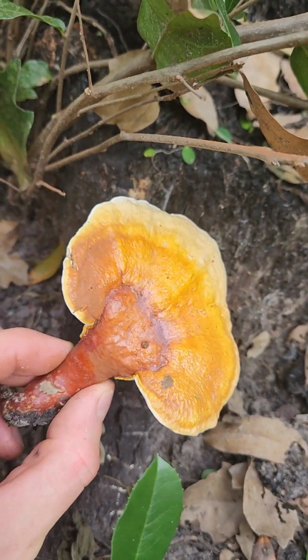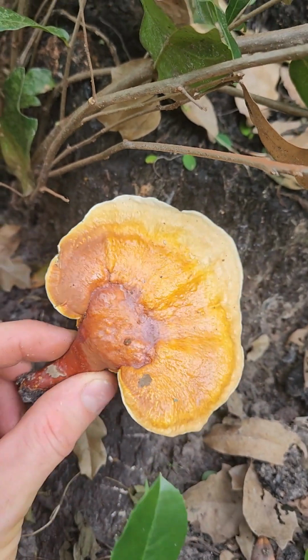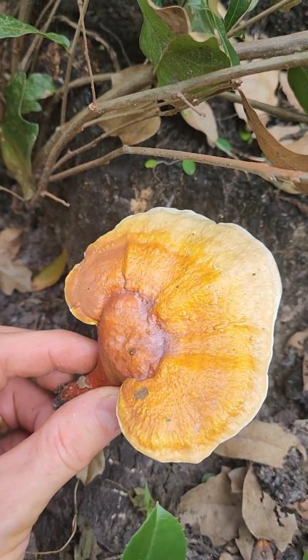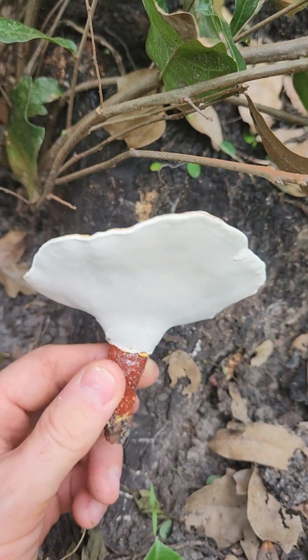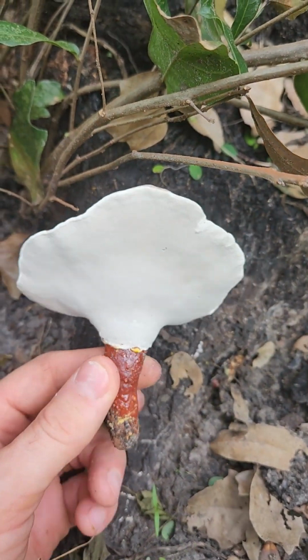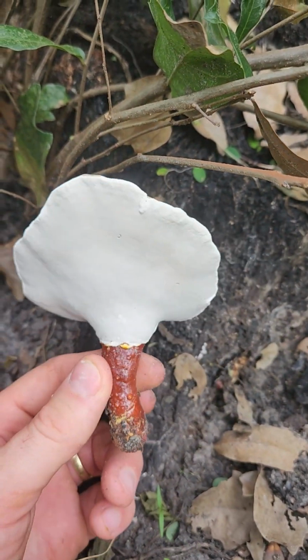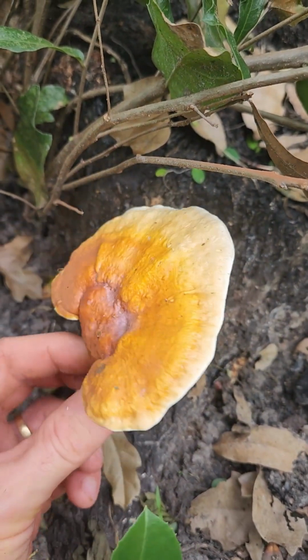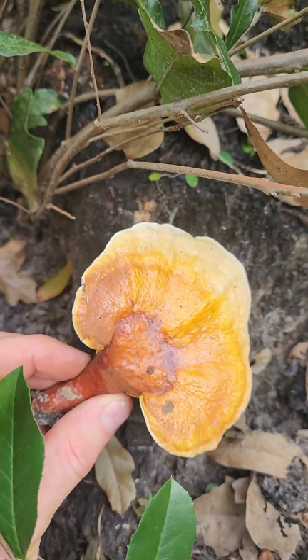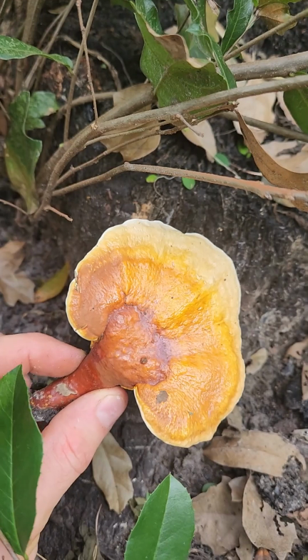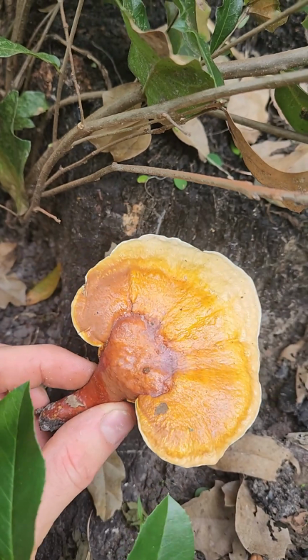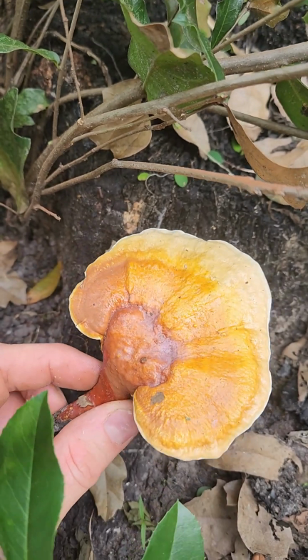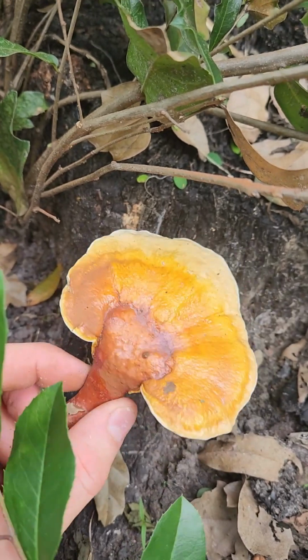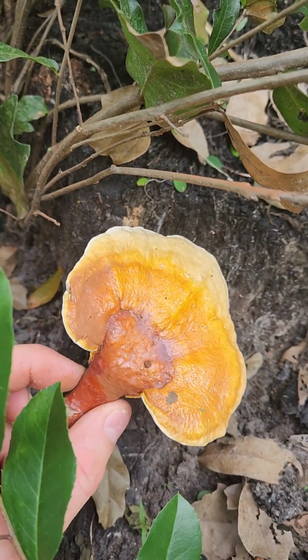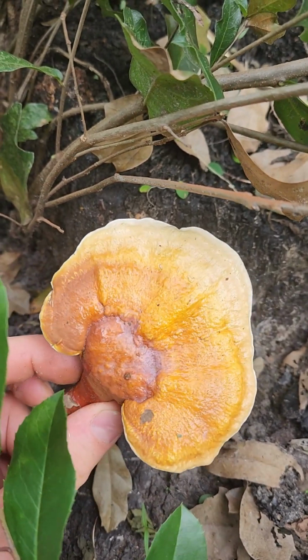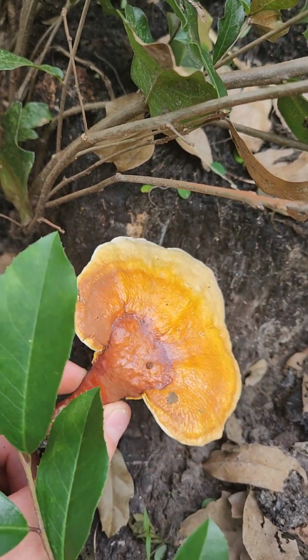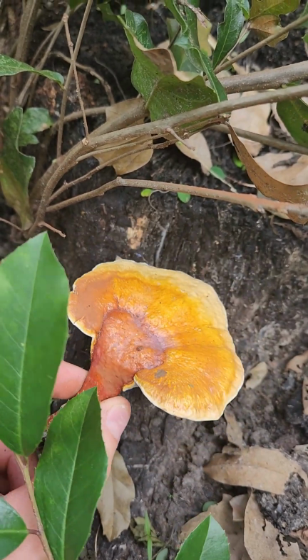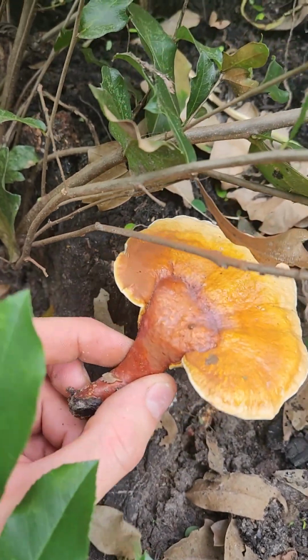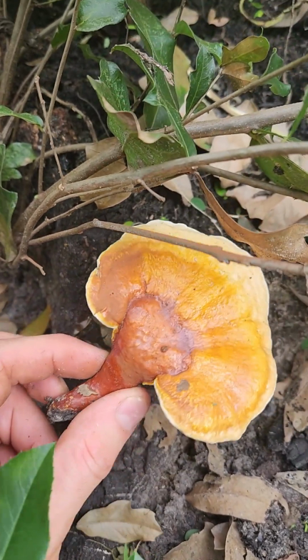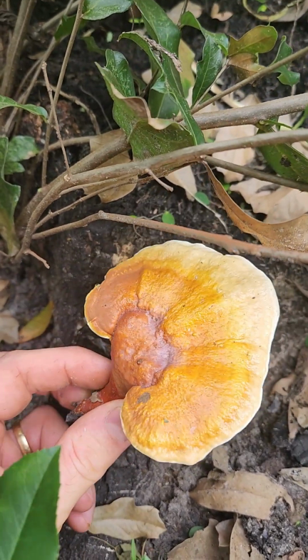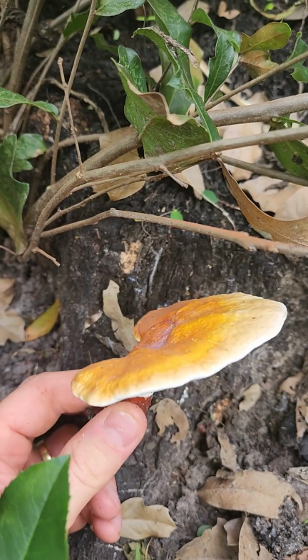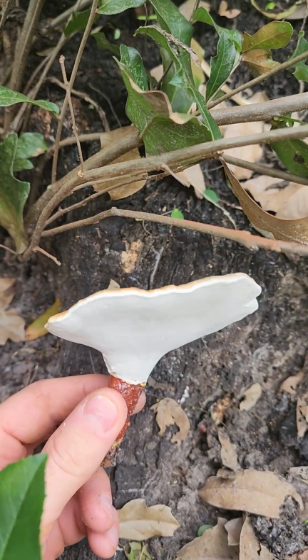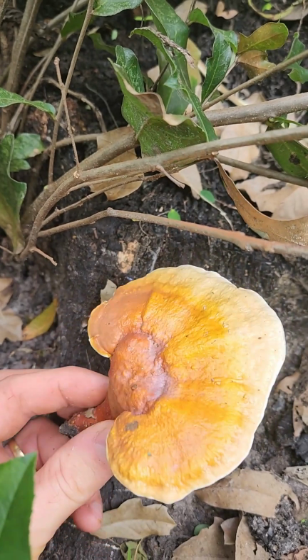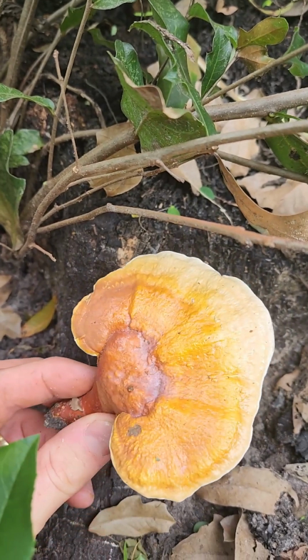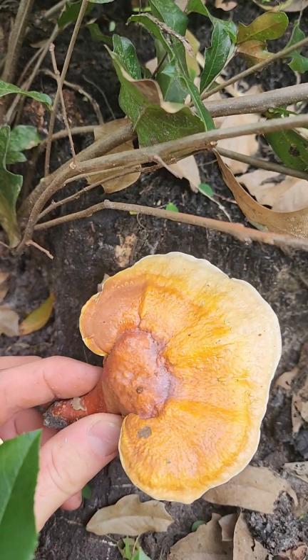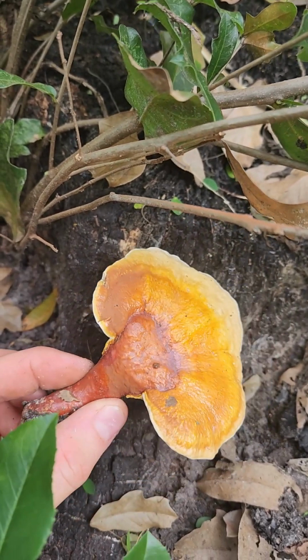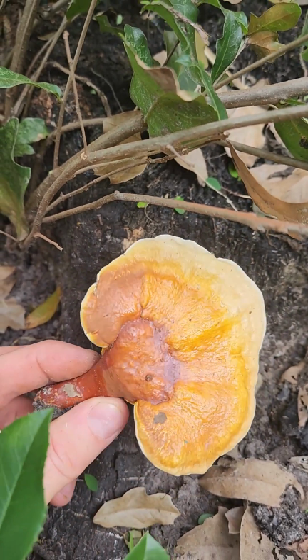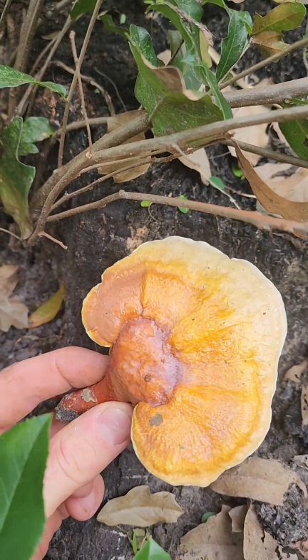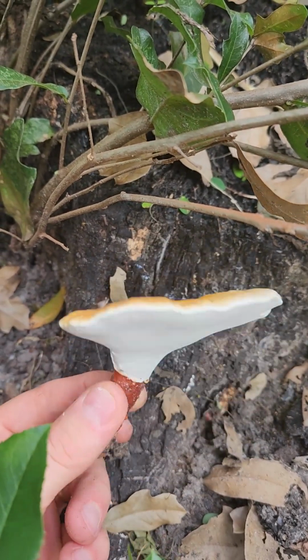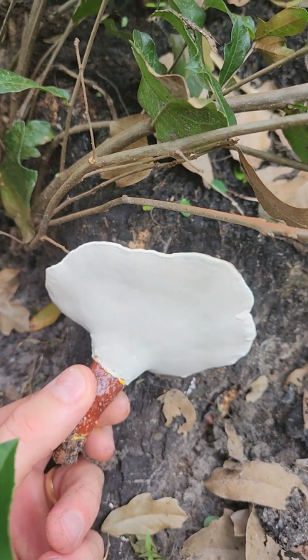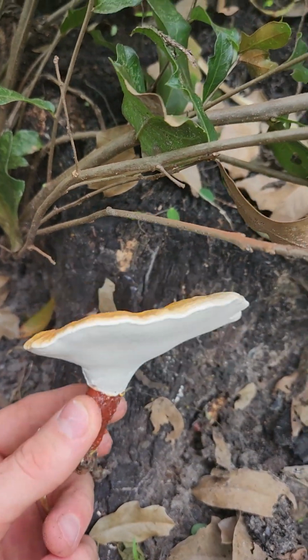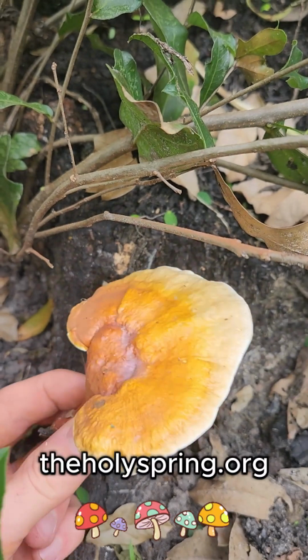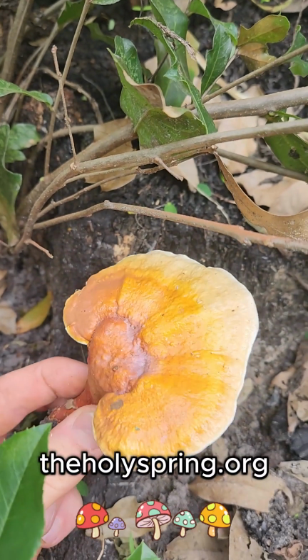So this is Ganoderma cratesii — the reishi mushroom, our native reishi here in Florida. It kind of has a red lacquered appearance. It starts off white and as it matures it turns yellow, then red, sometimes with a little bit of purple in there. Beautiful mushroom.